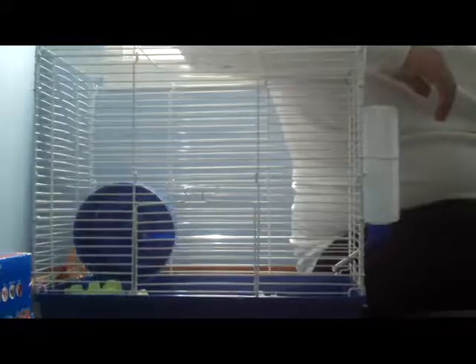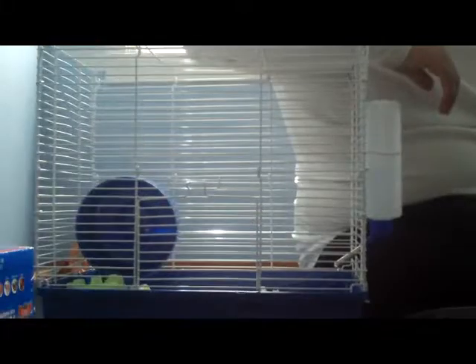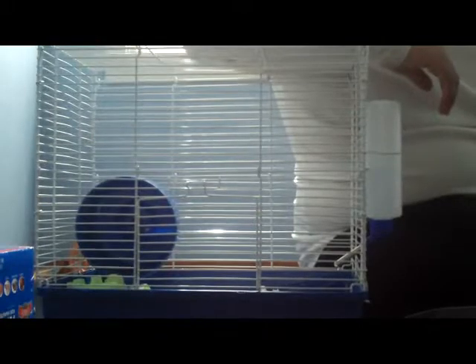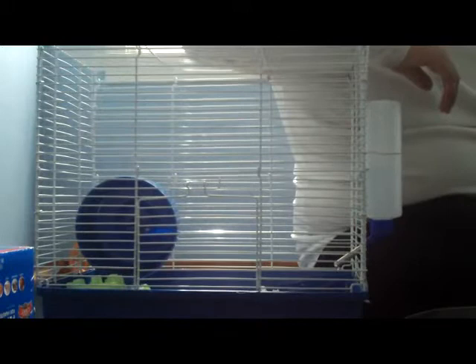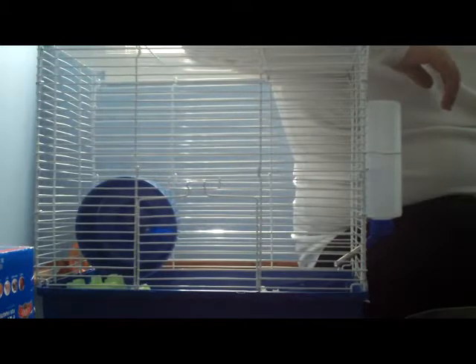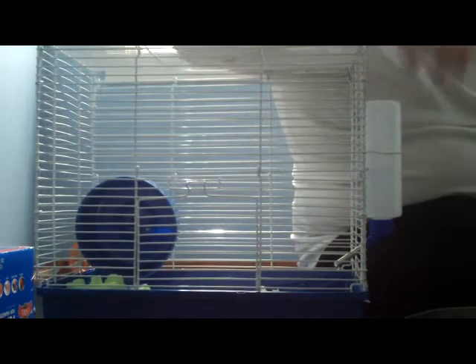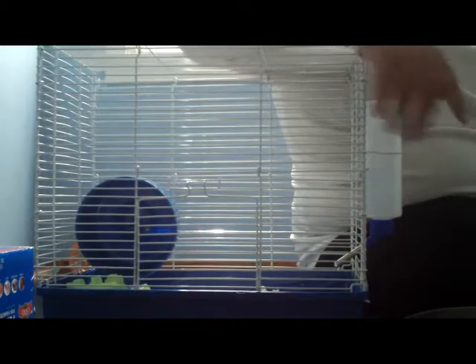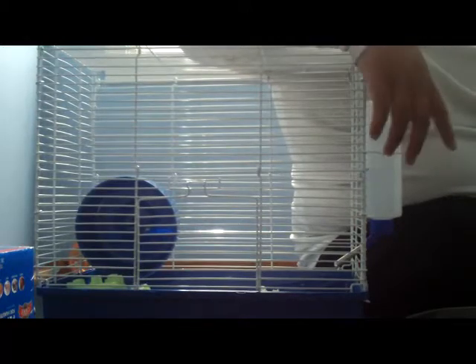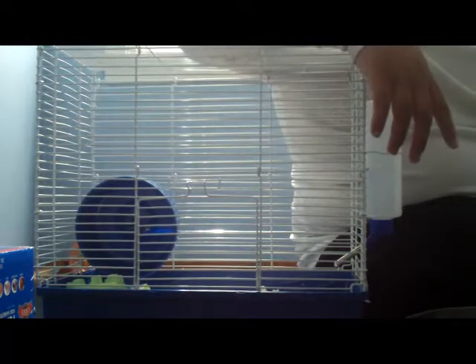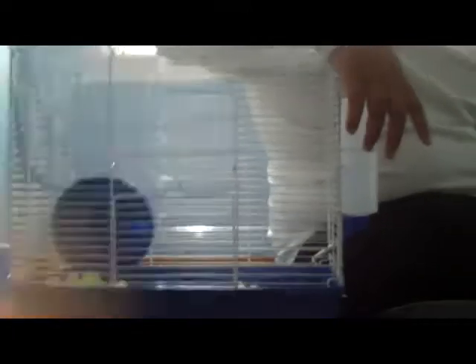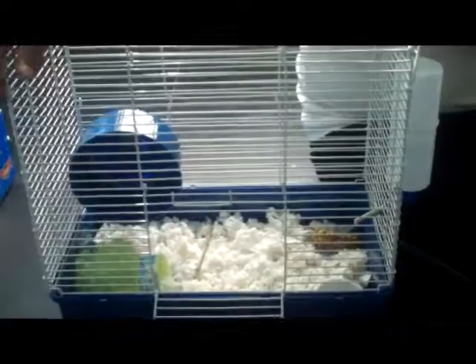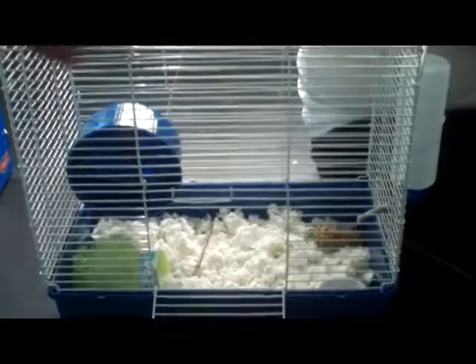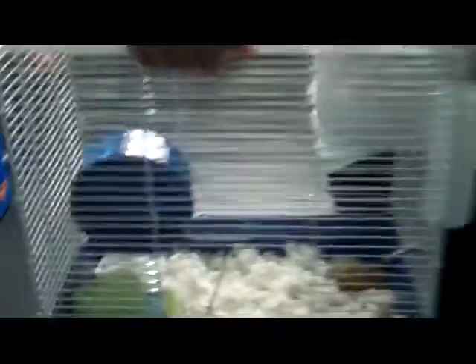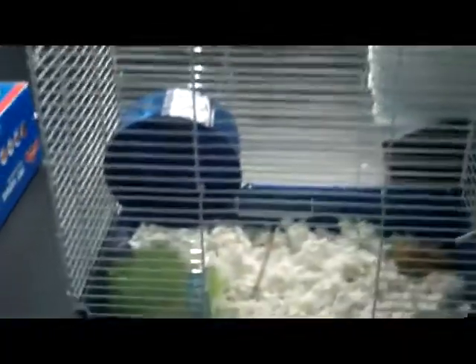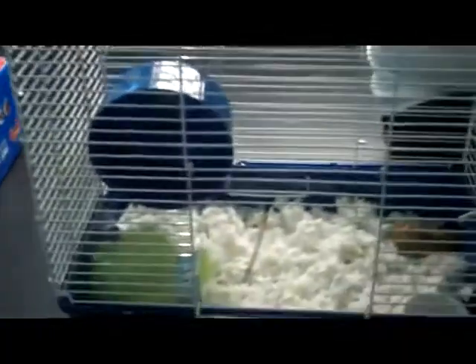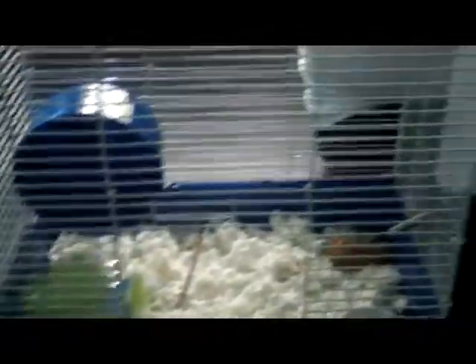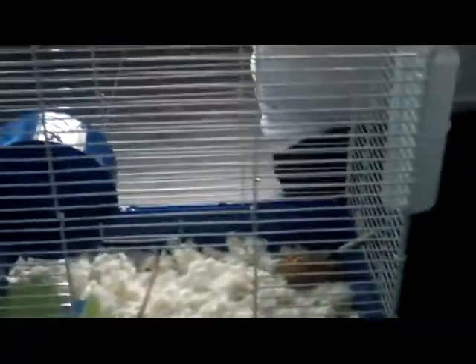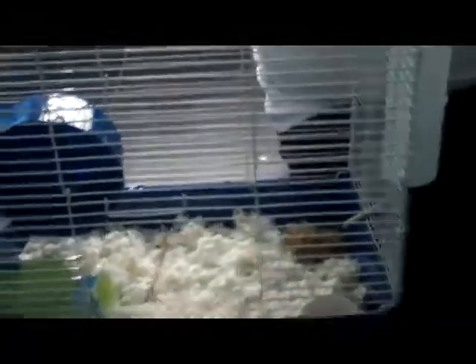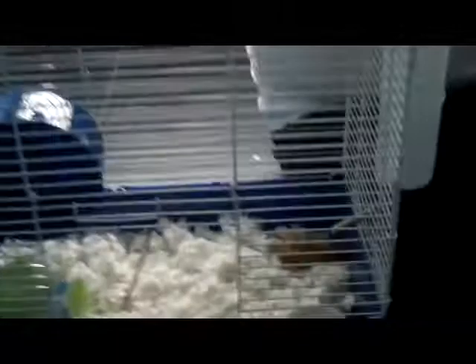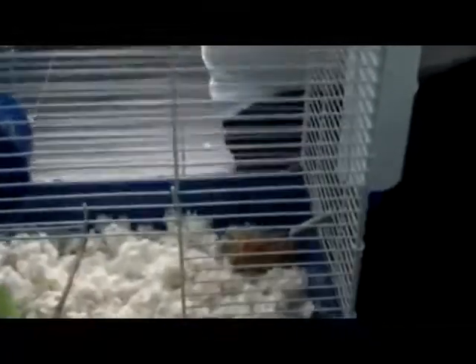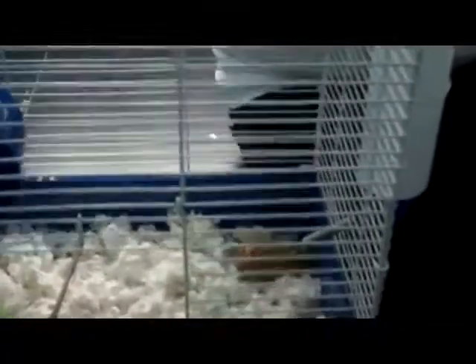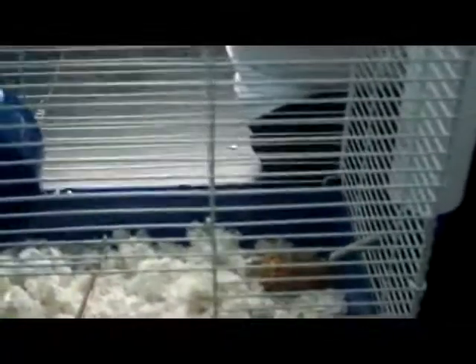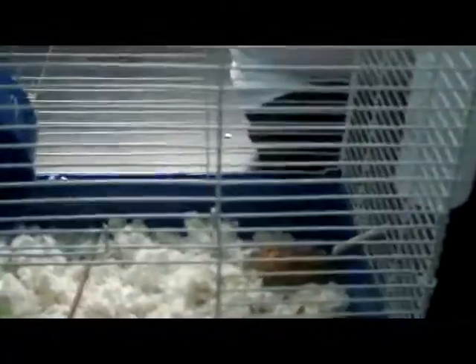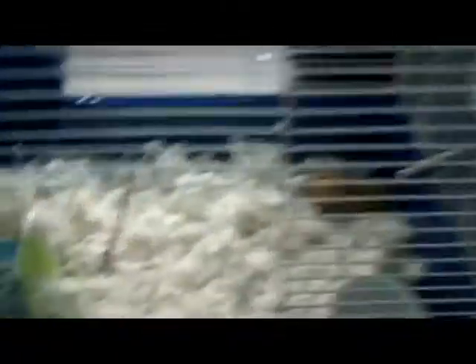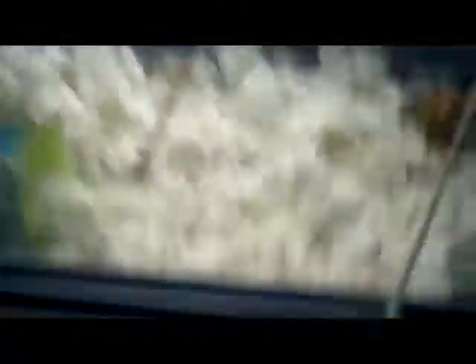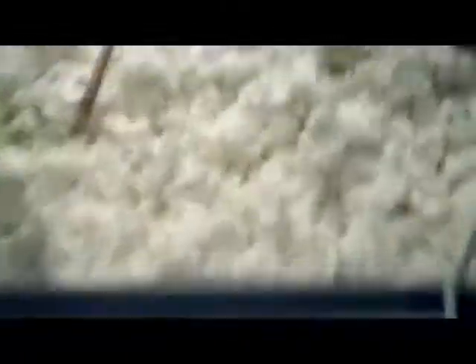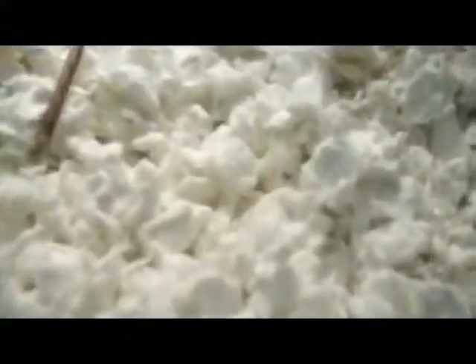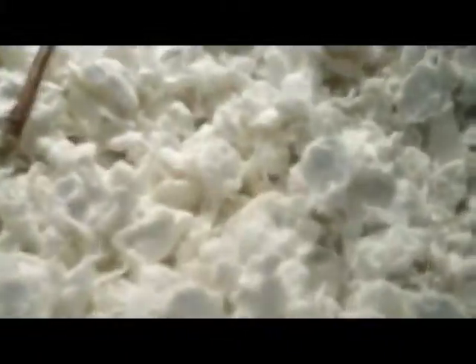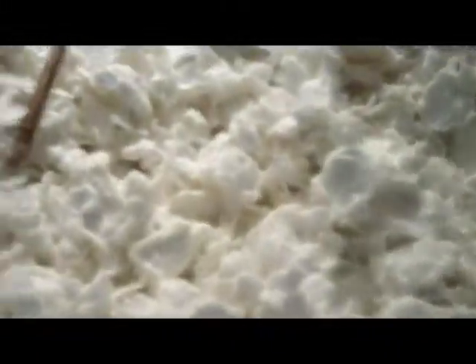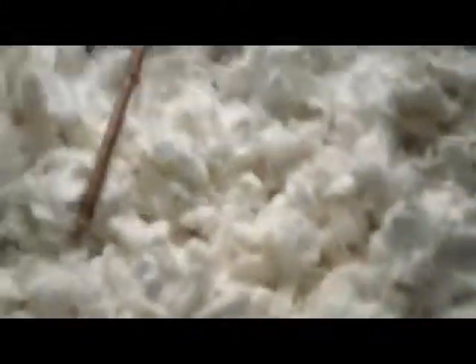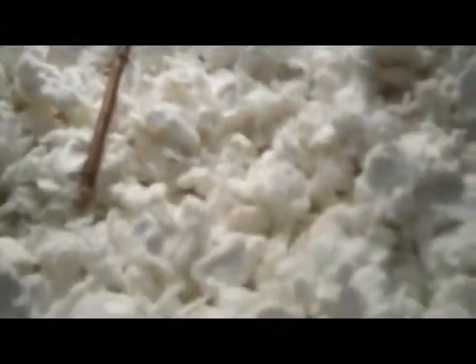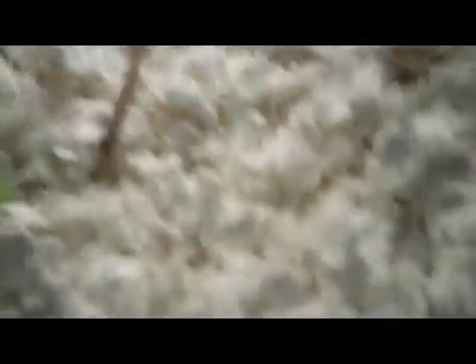This is my hamster cage tour. So what I use for my cage, I use Carefresh bedding because it's recyclable and eco-friendly.